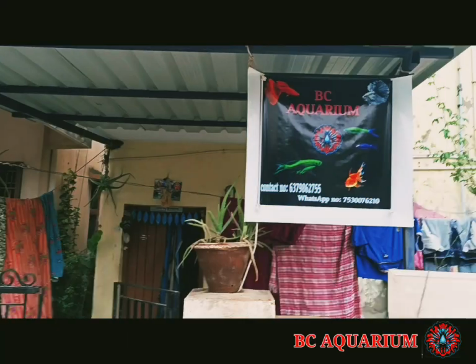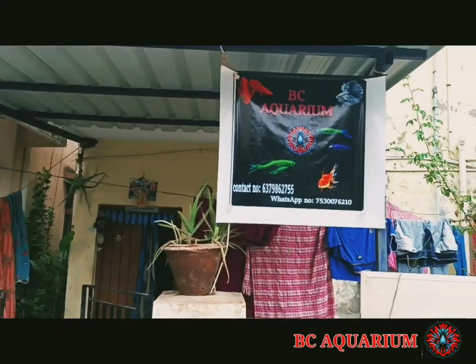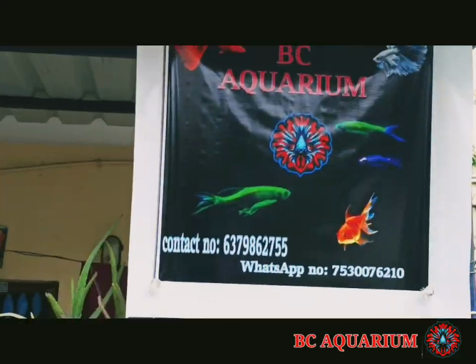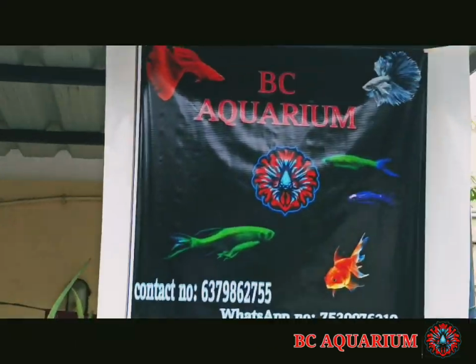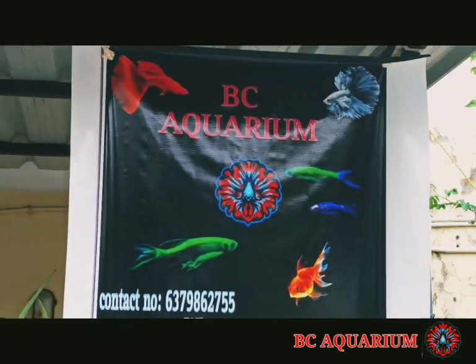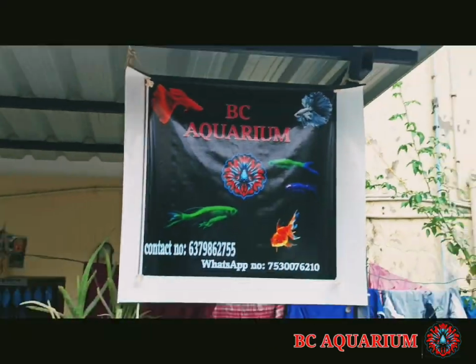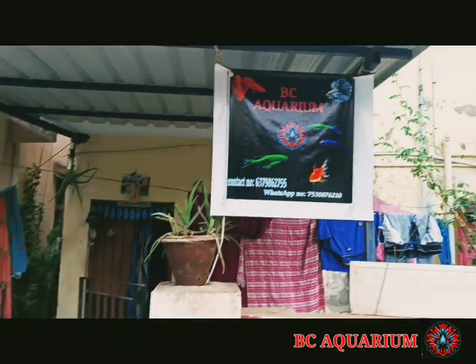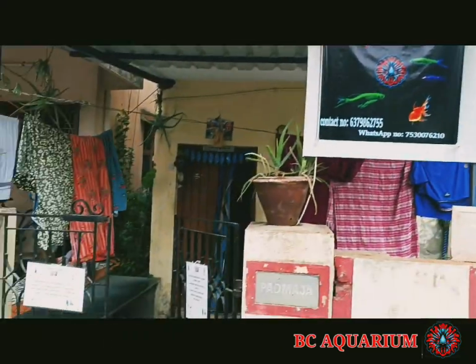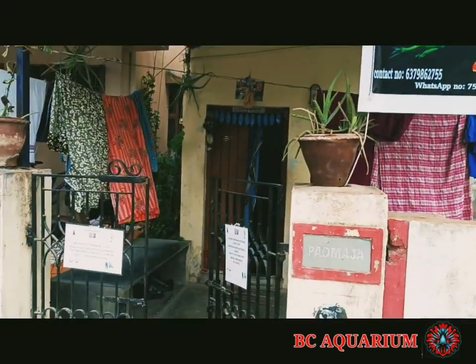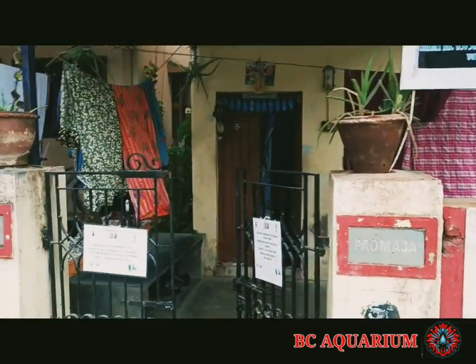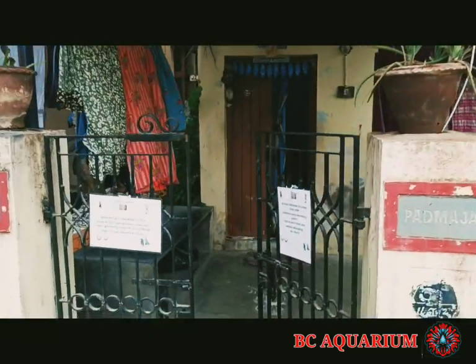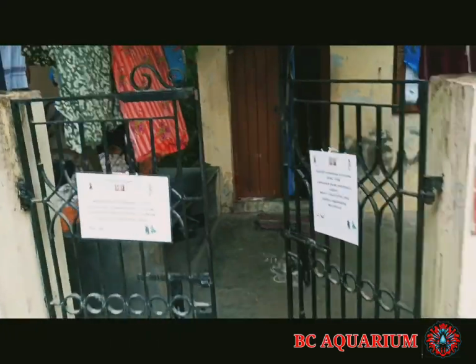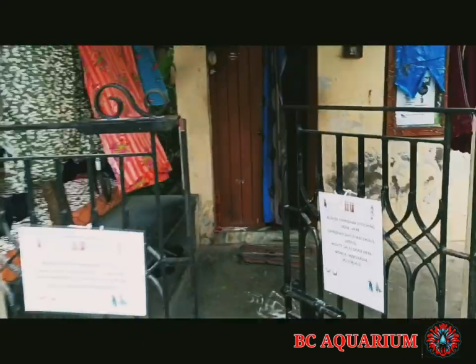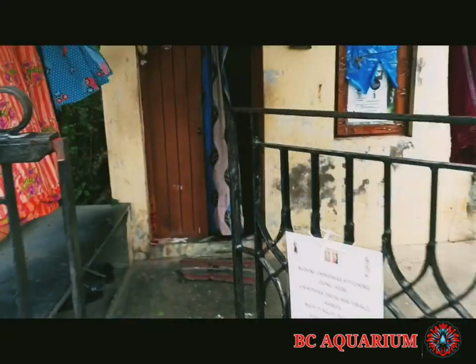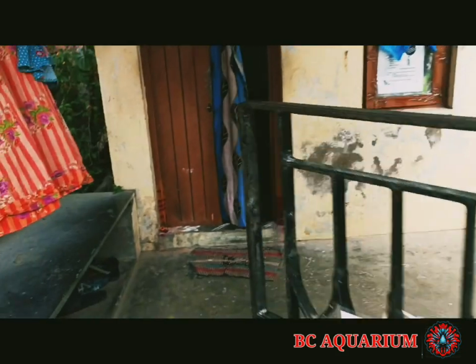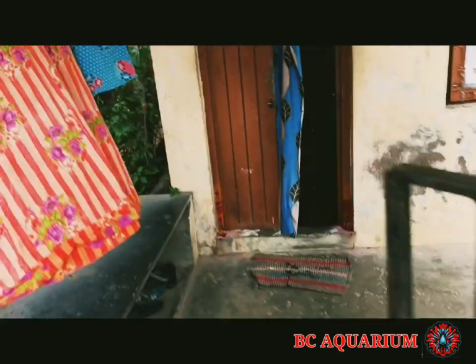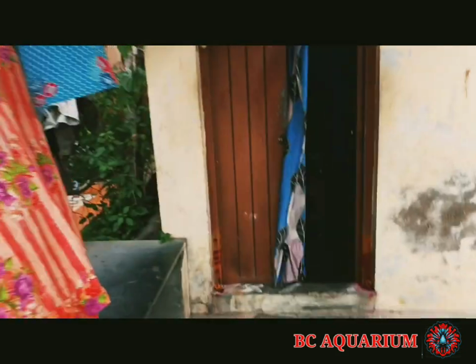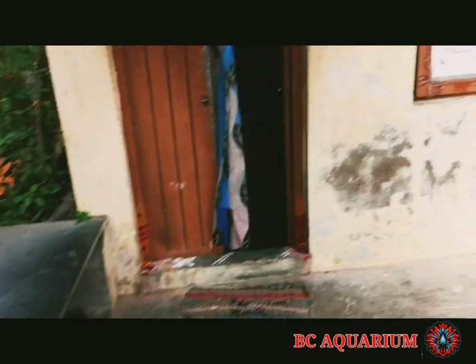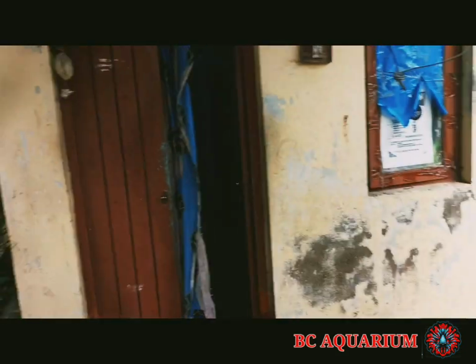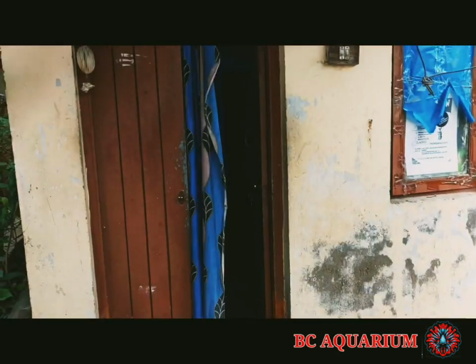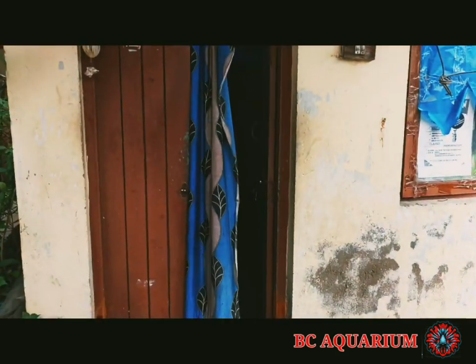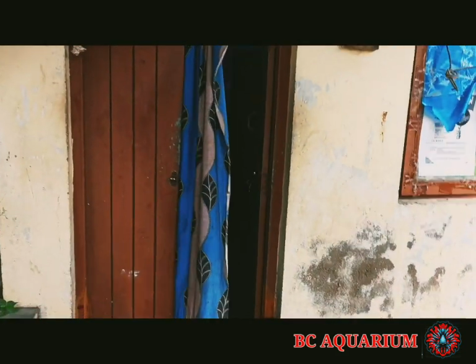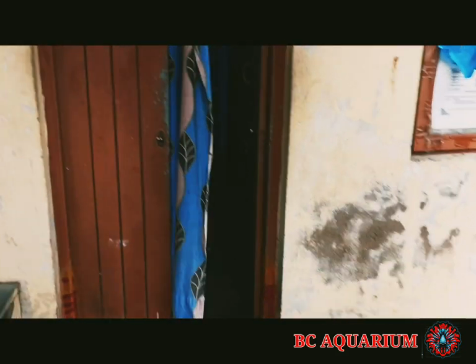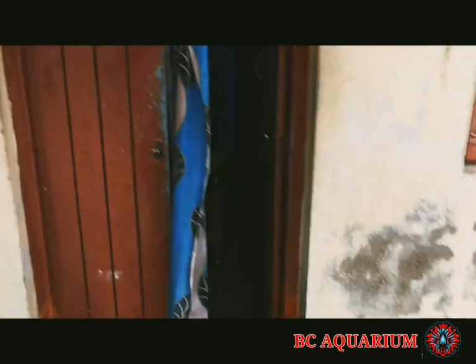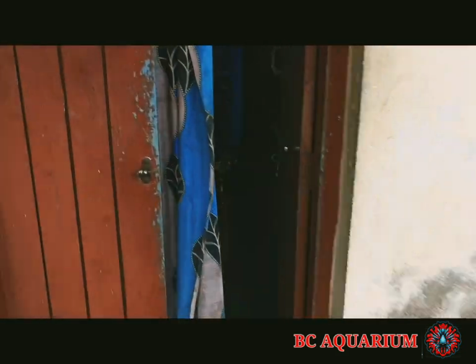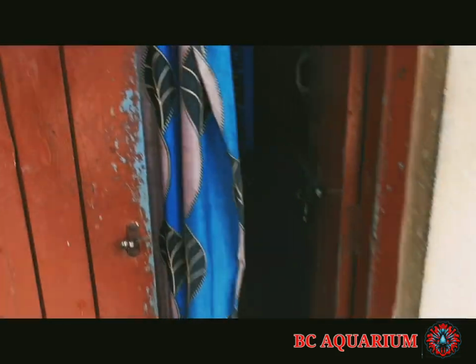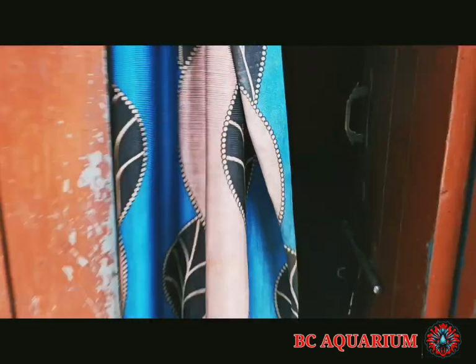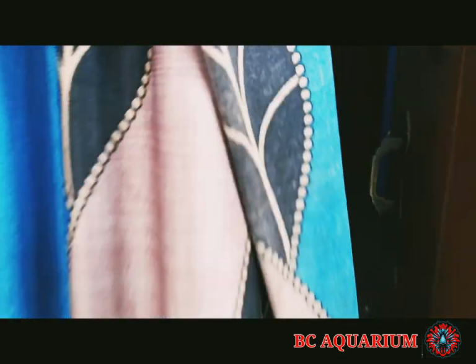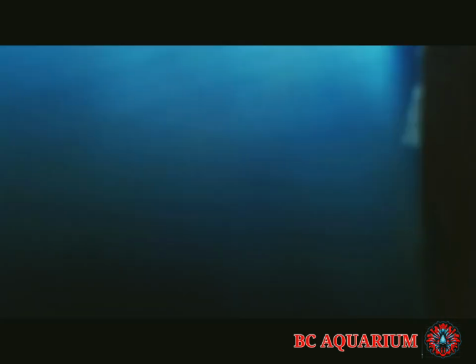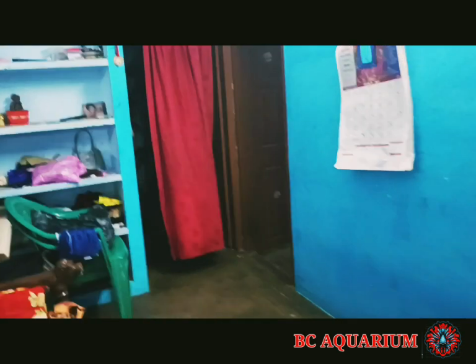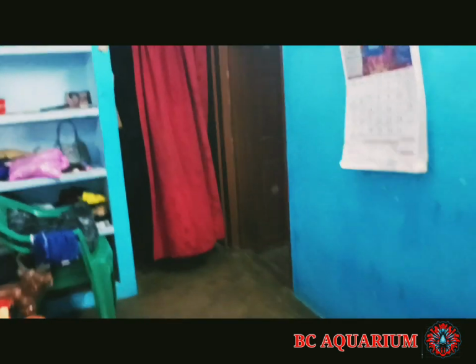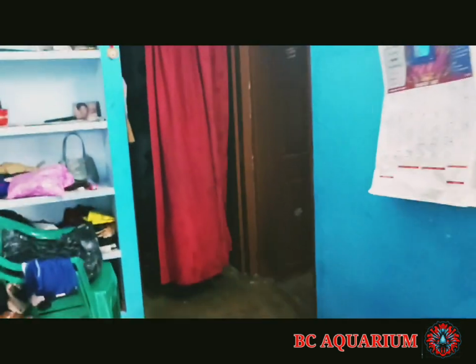Hello guys, I am here with BC Aquarium. I am here with a new shop. The shop is very good. The shop is low price.